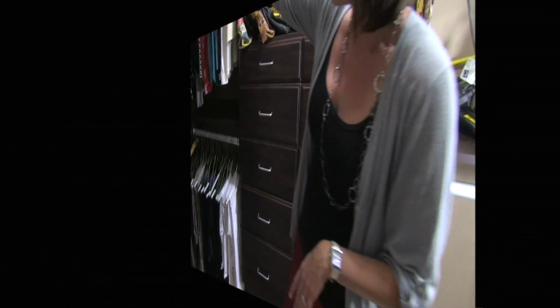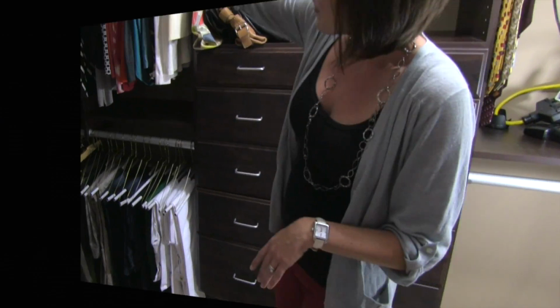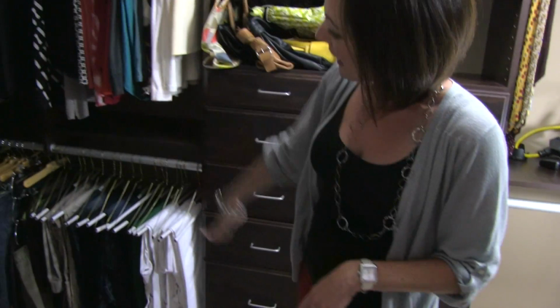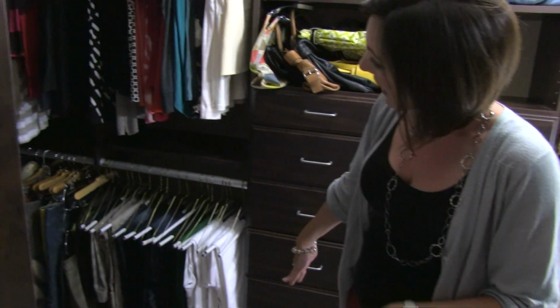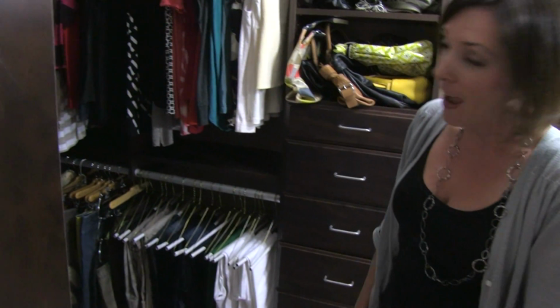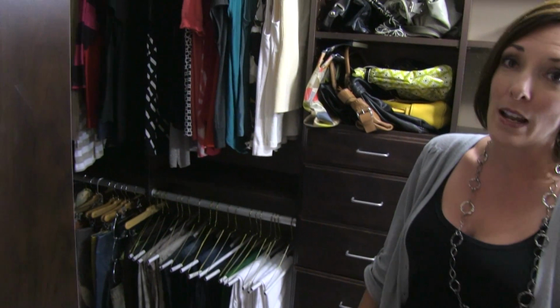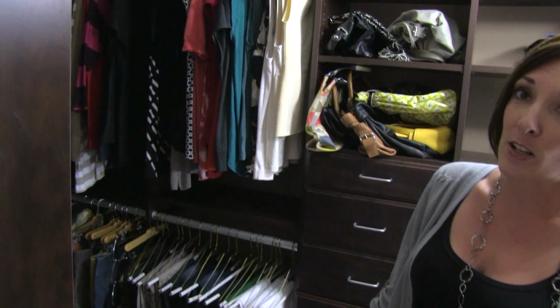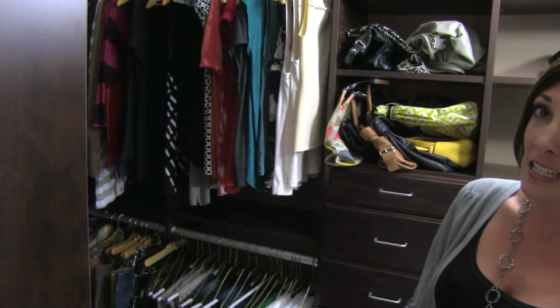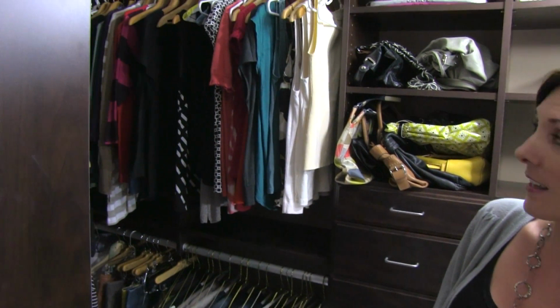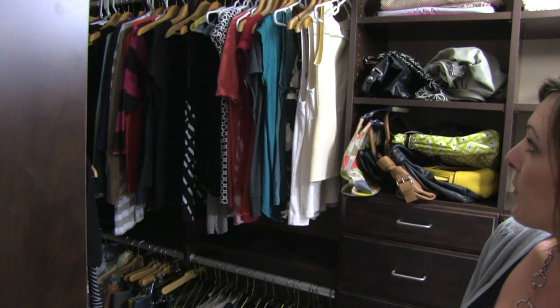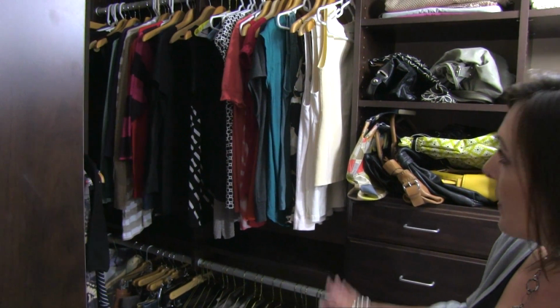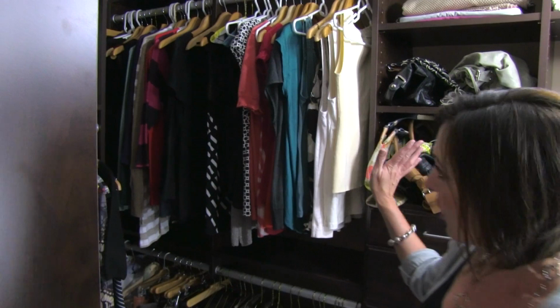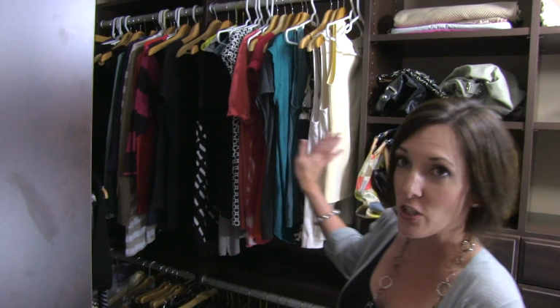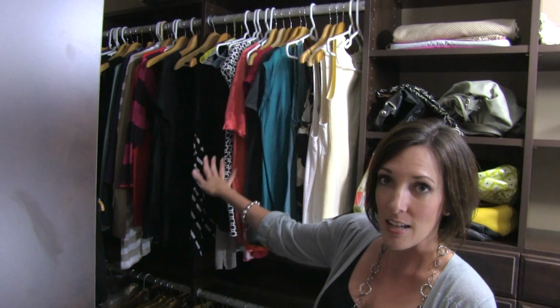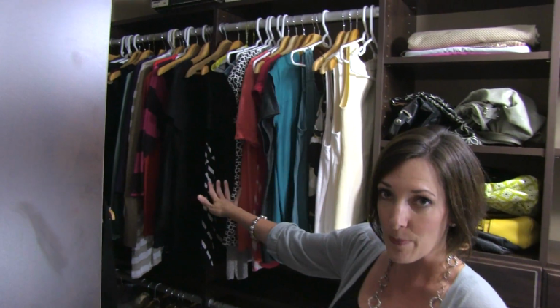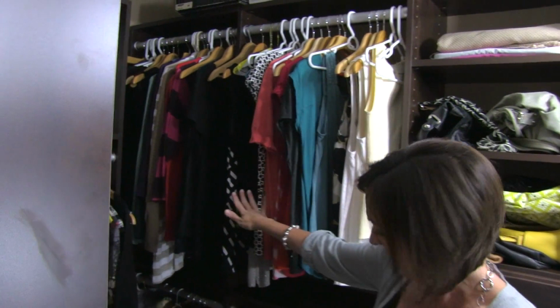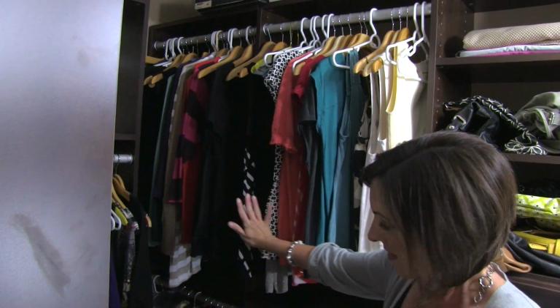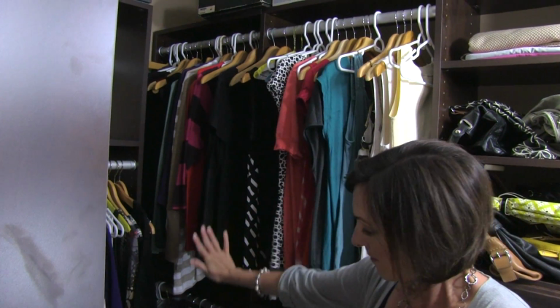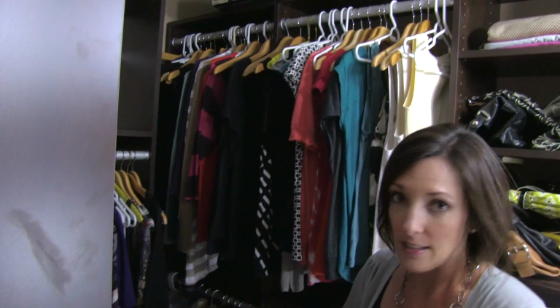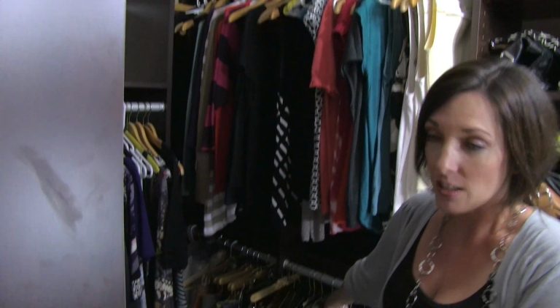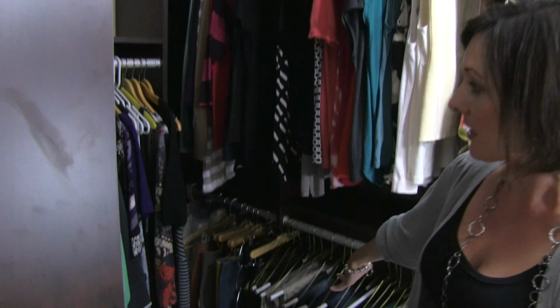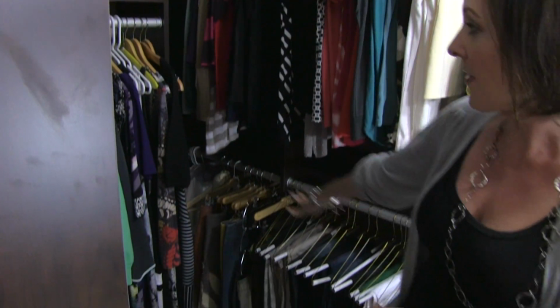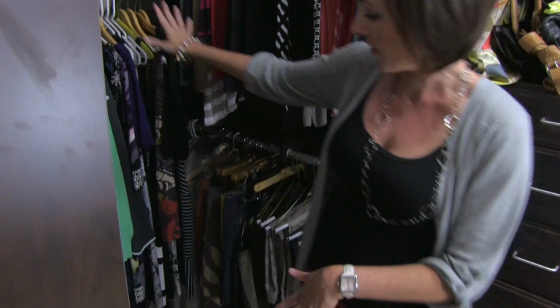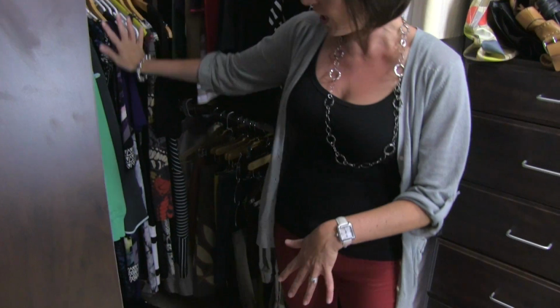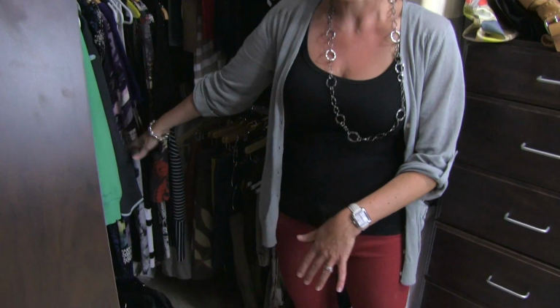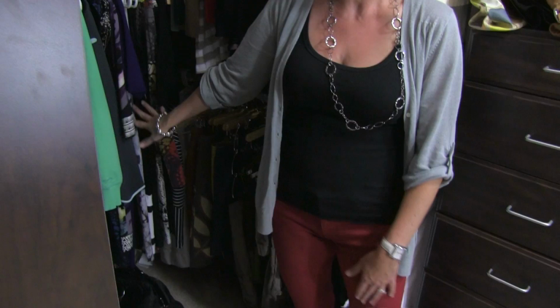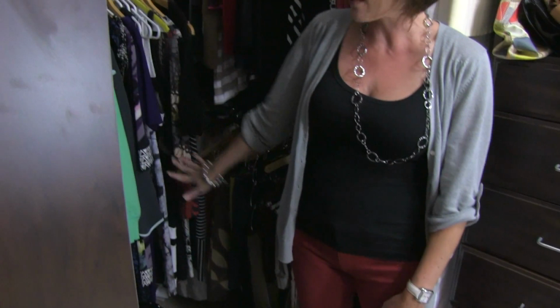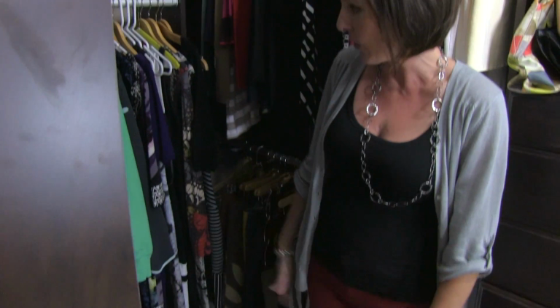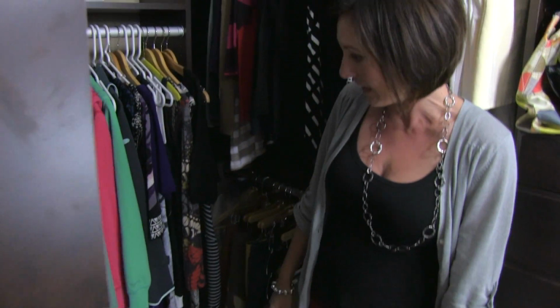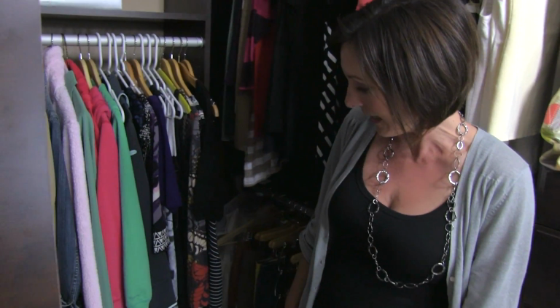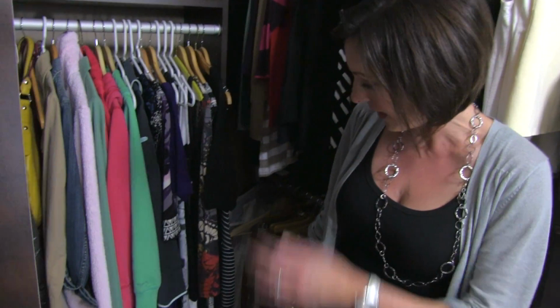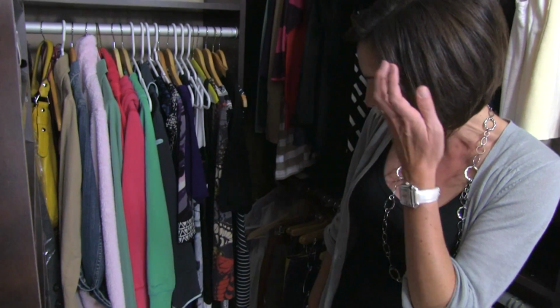We have the double hanging rack so I have twice as much hanging space as I had before. I have all my shirts and tops up here, pants and skirts, and then there's a long section here for dresses and coats and anything that takes up a lot of space.